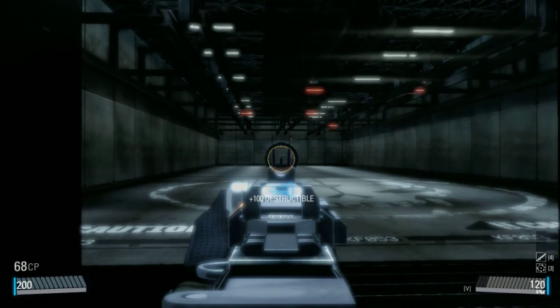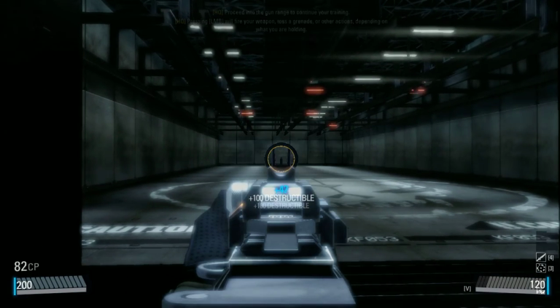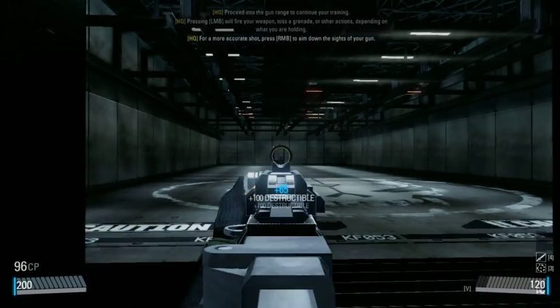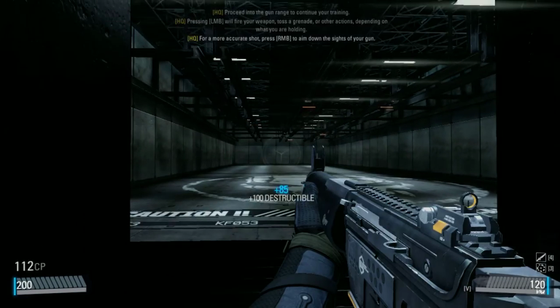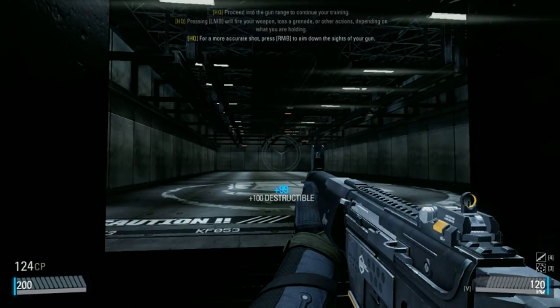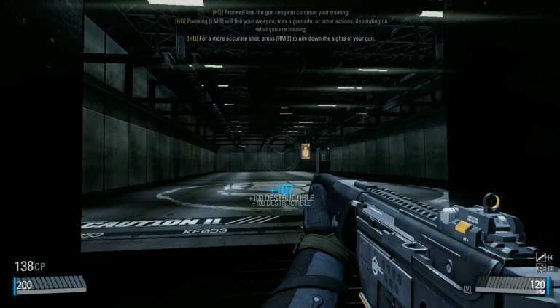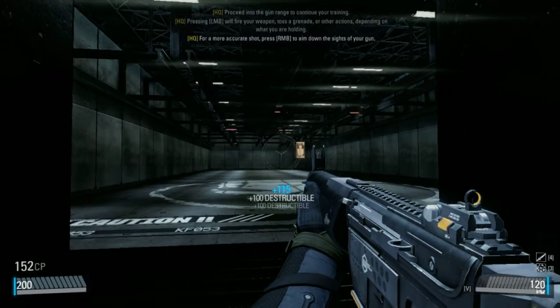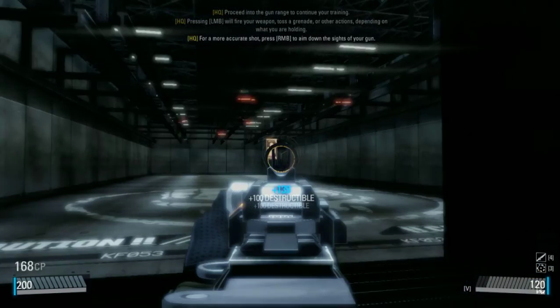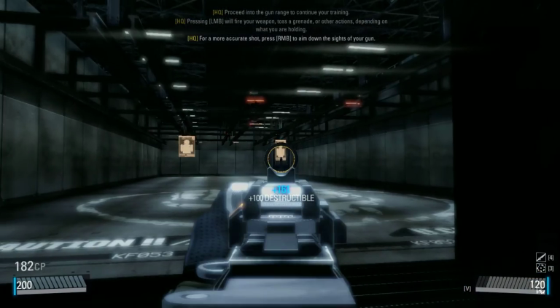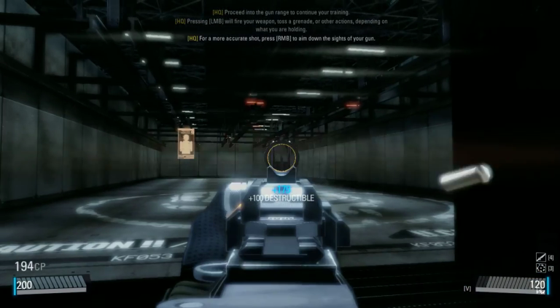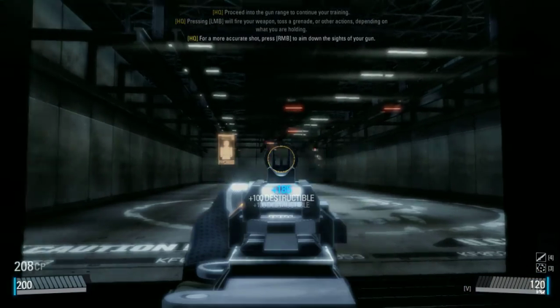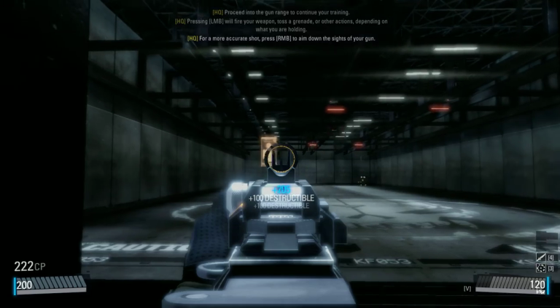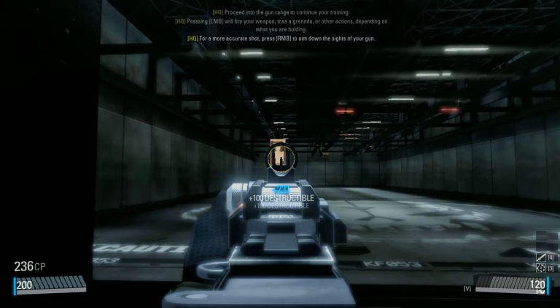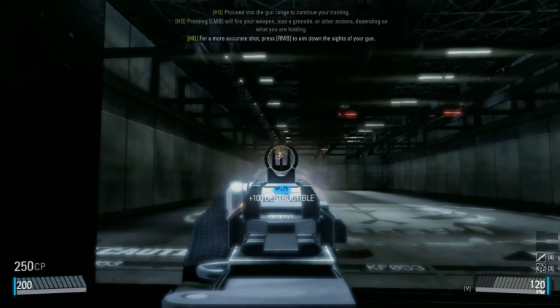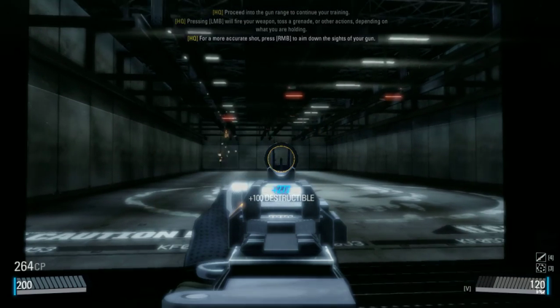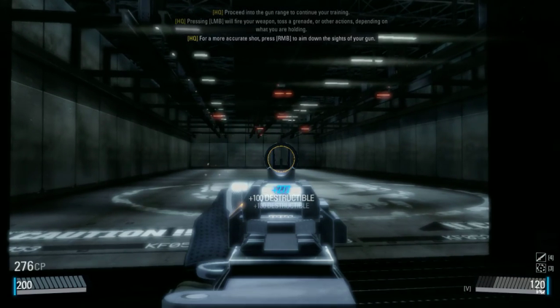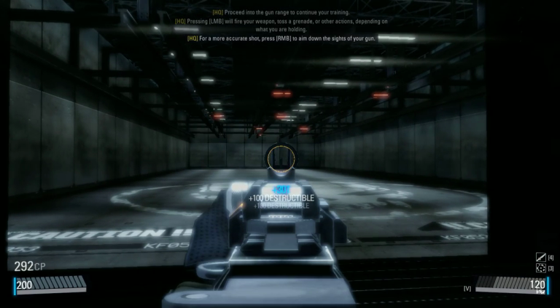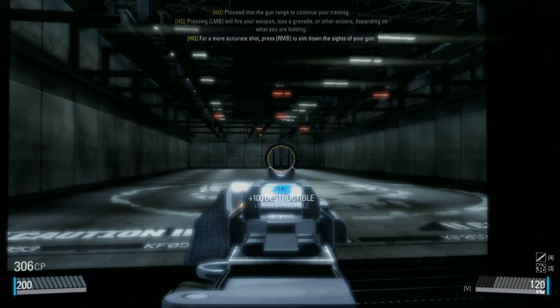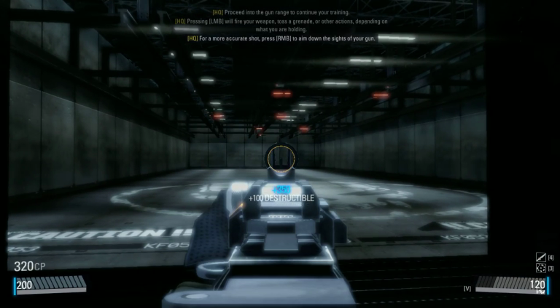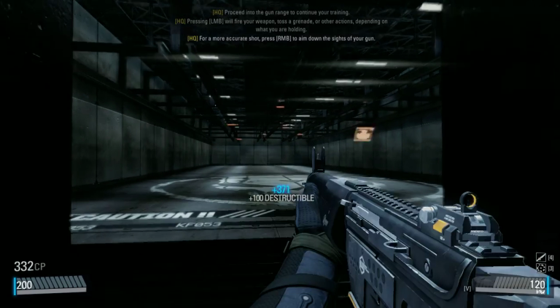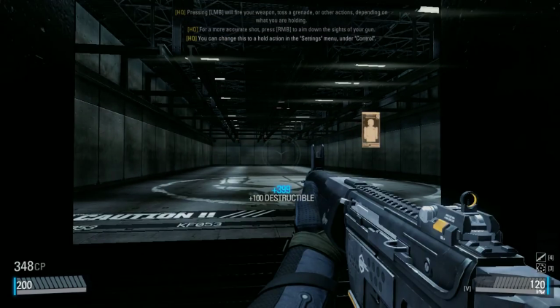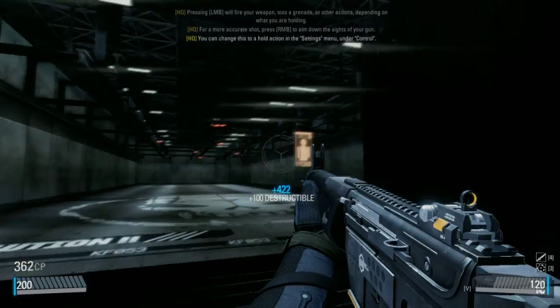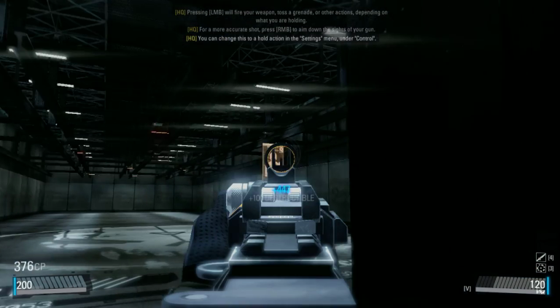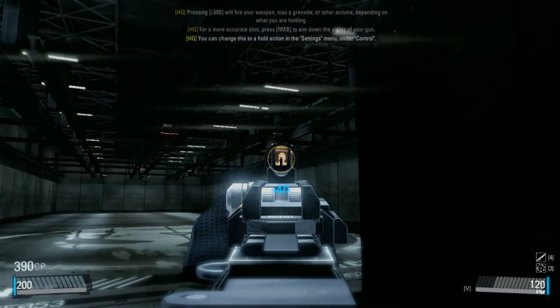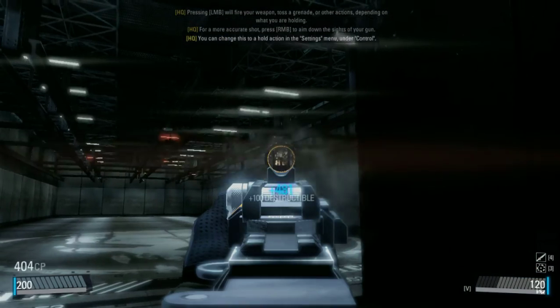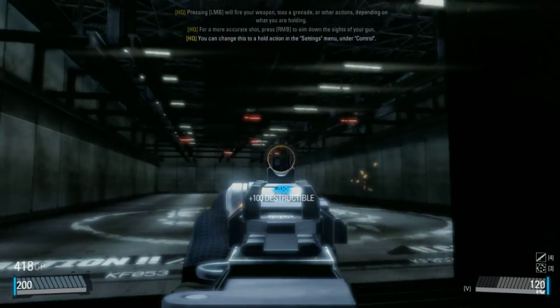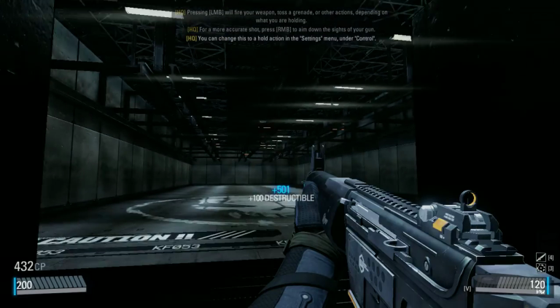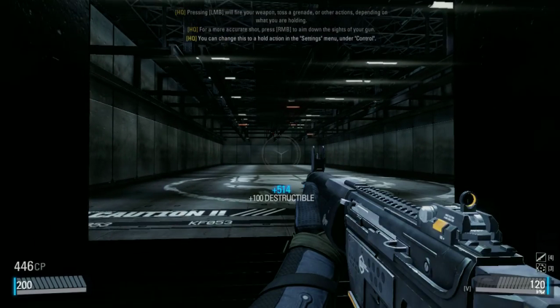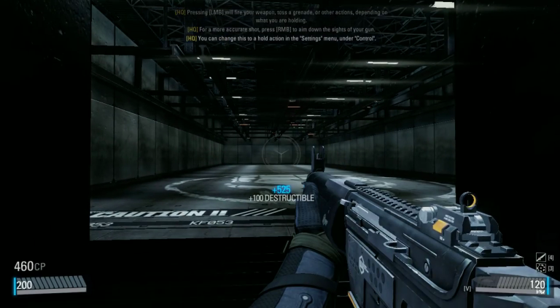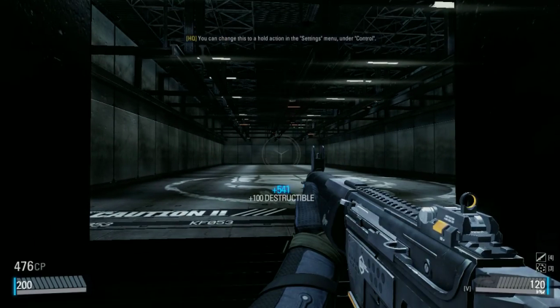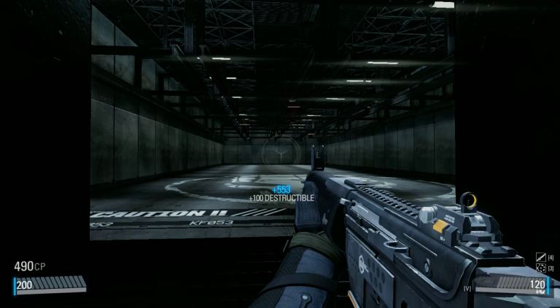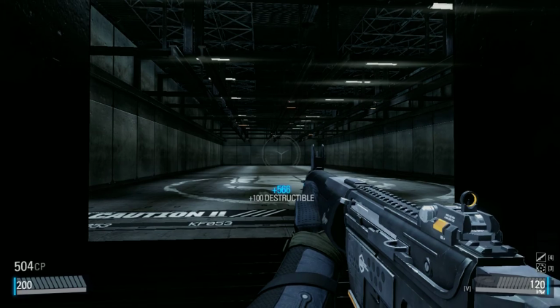For a more accurate shot, press the right mouse button to aim down the sights of your gun. You can change this to a hold action in the settings menu, under controls.